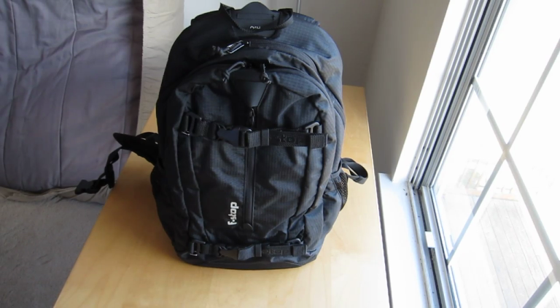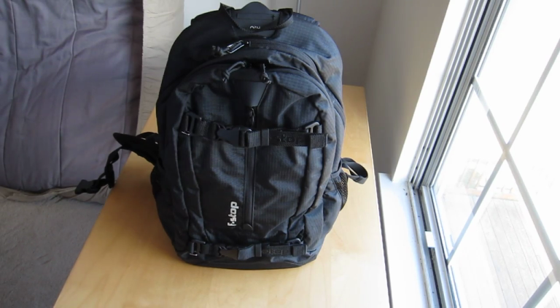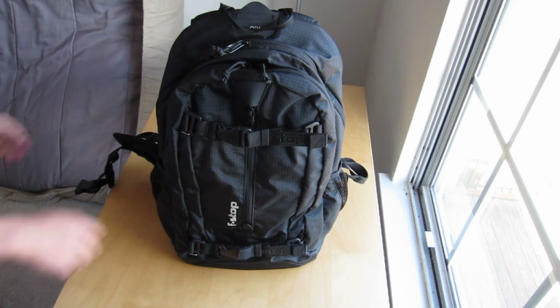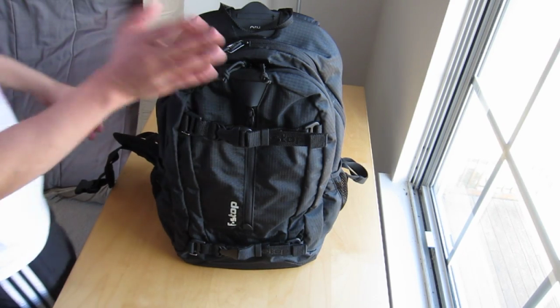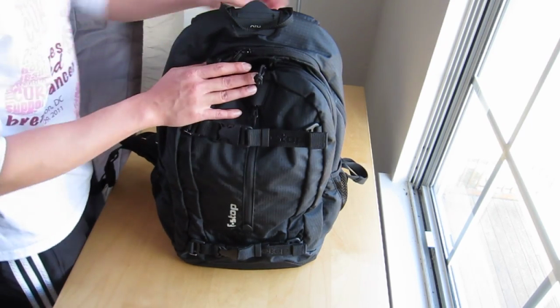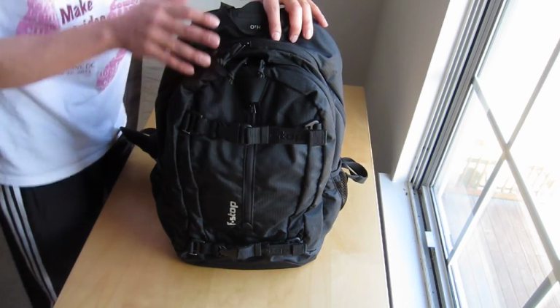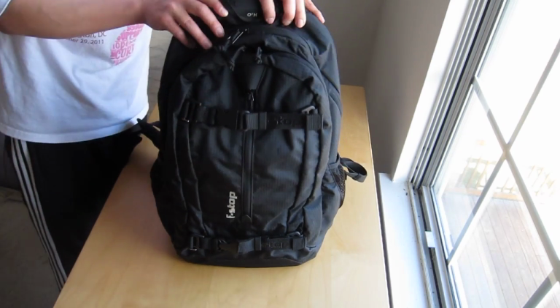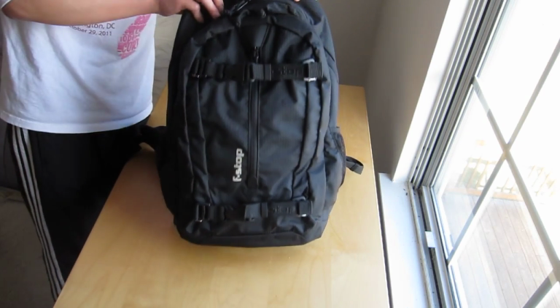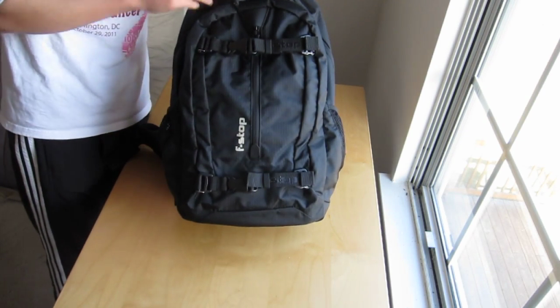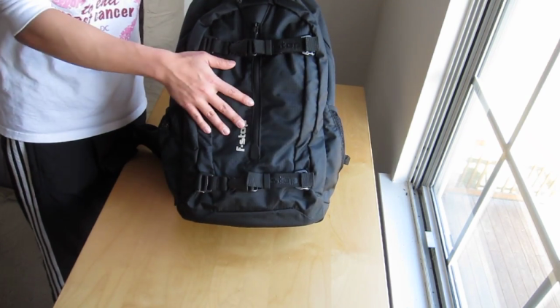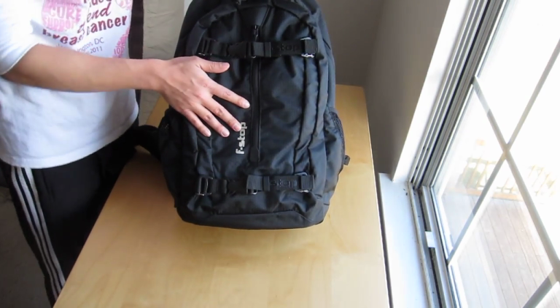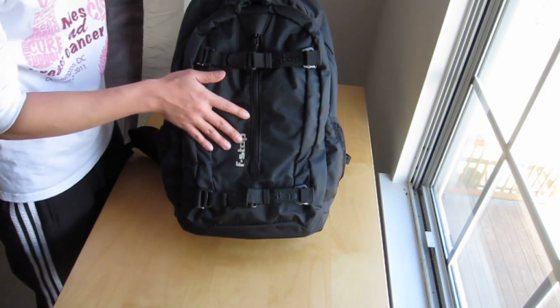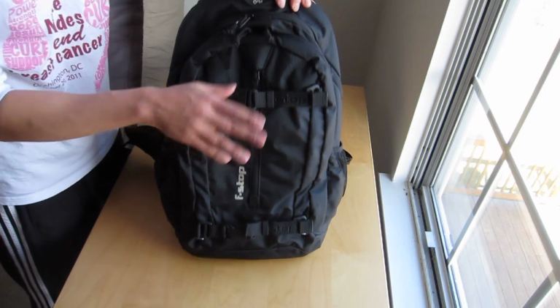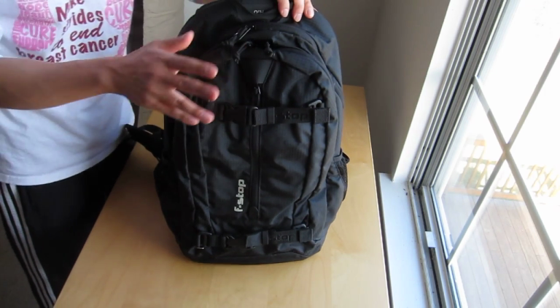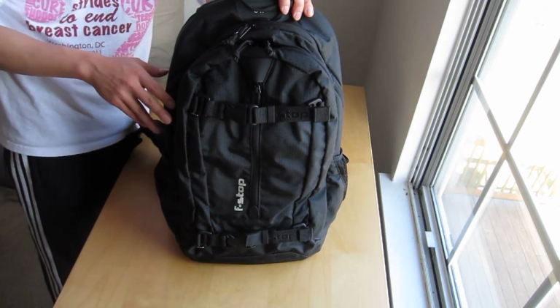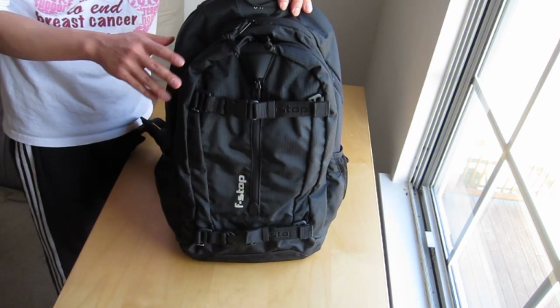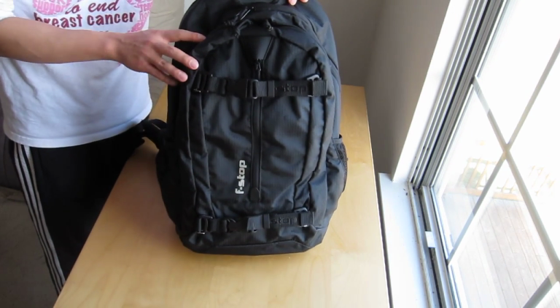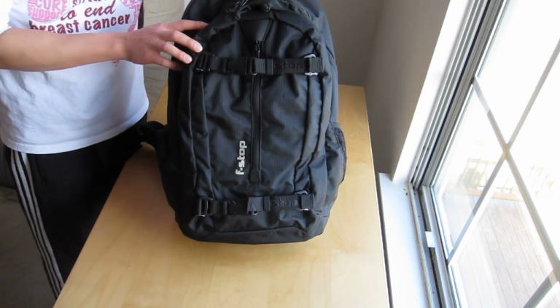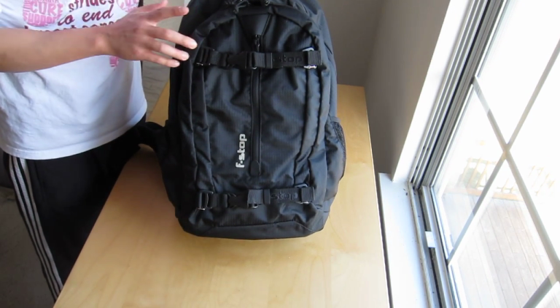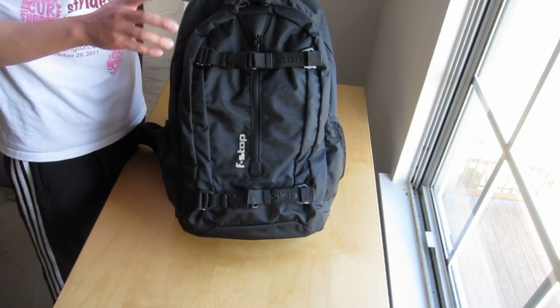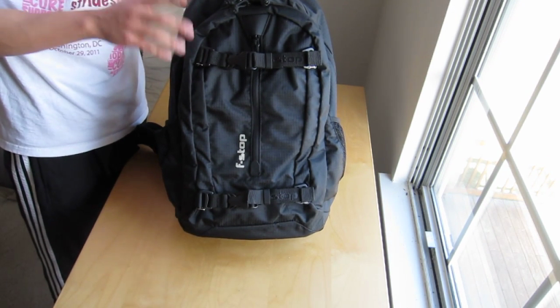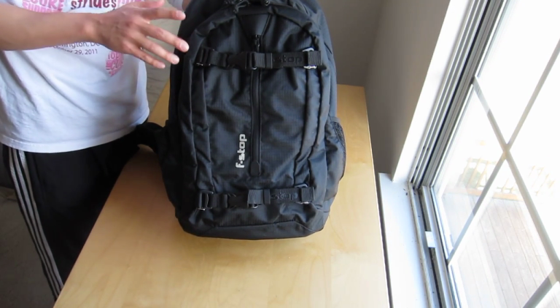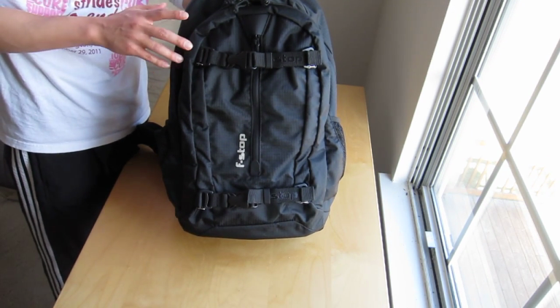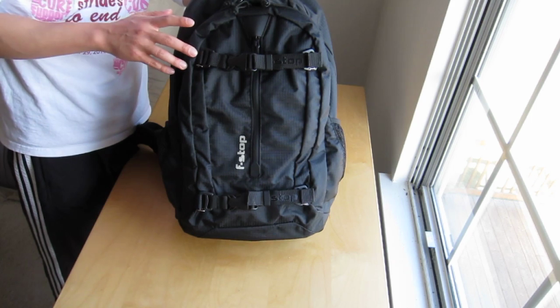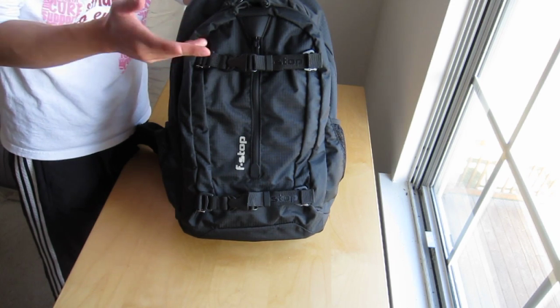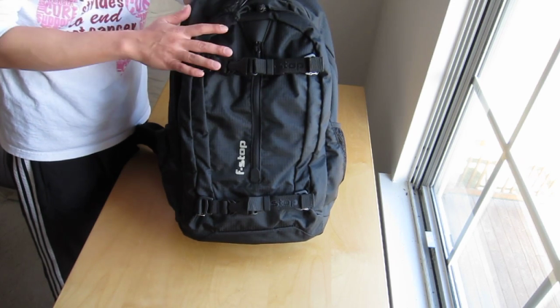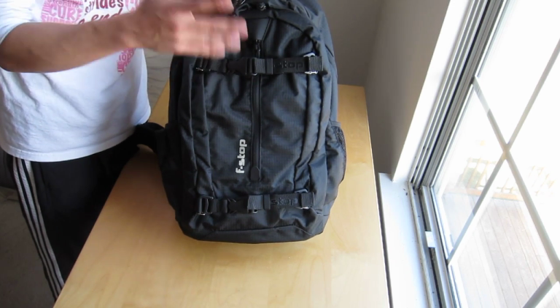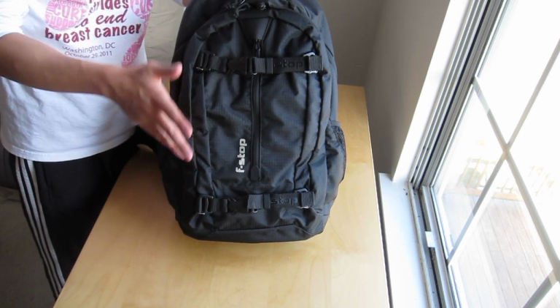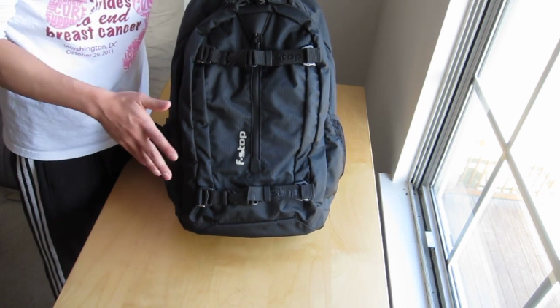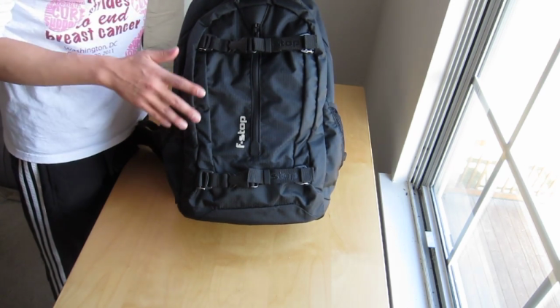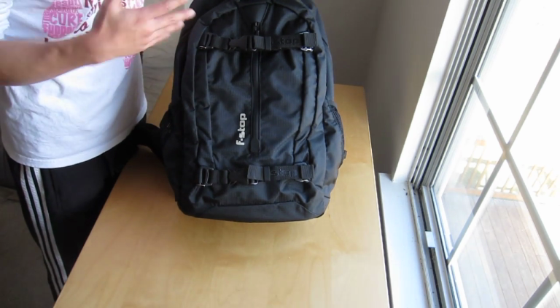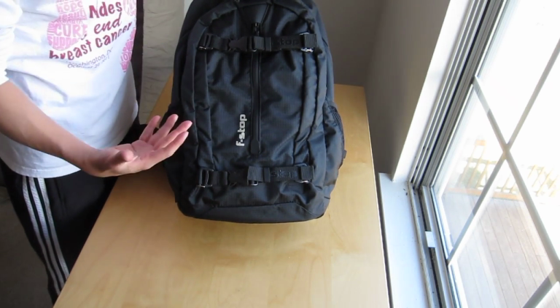Hey everybody, so I just received my F-stop Guru backpack. This is actually the short version and I'll explain the difference in a little bit. This is pretty much a first impression video to kind of demonstrate how big it is.